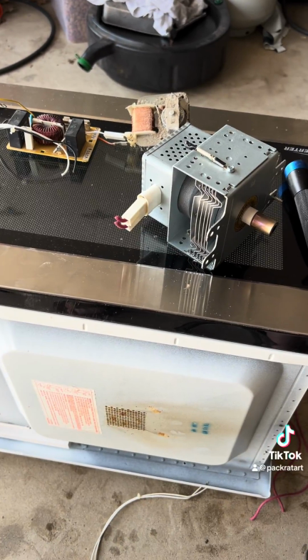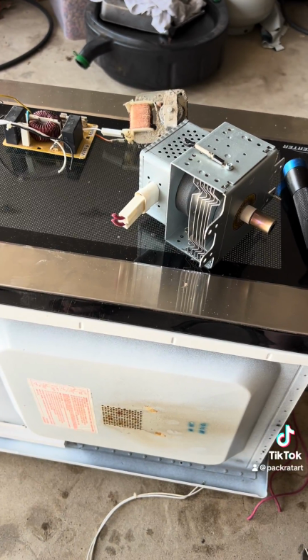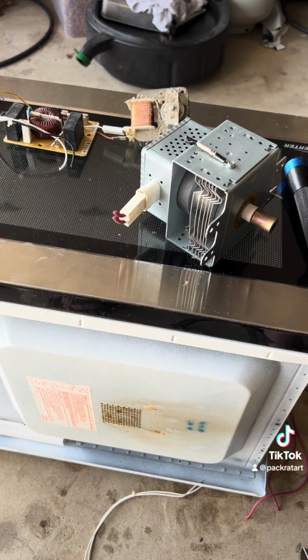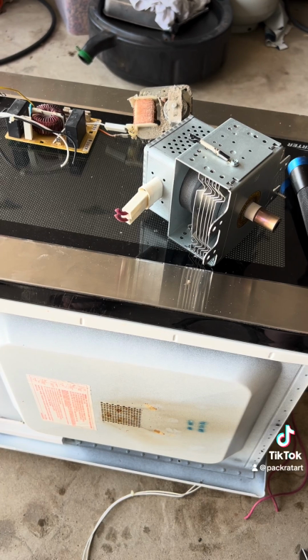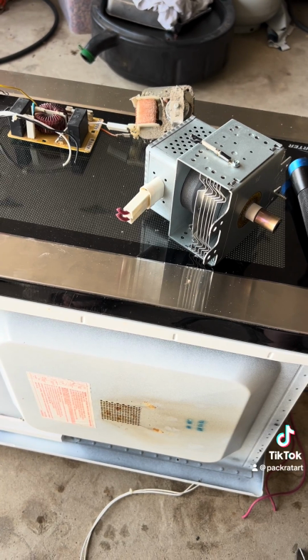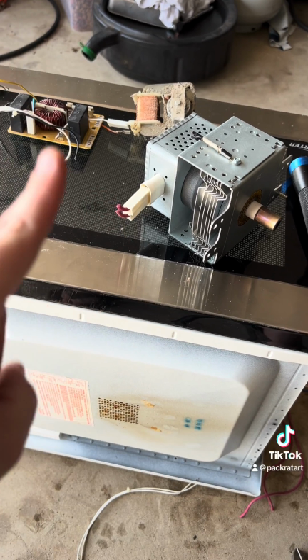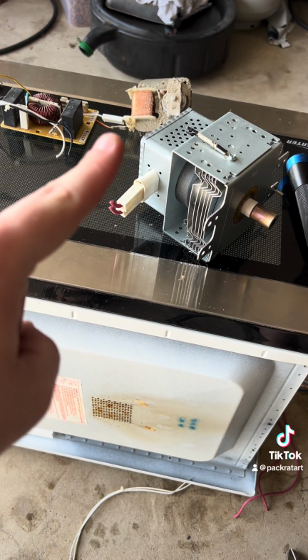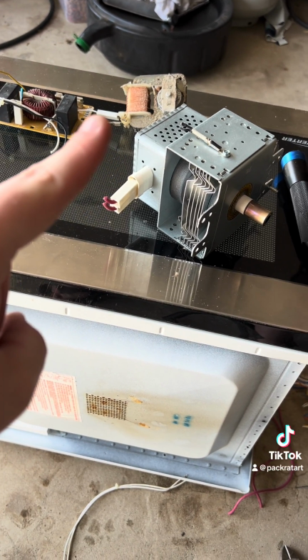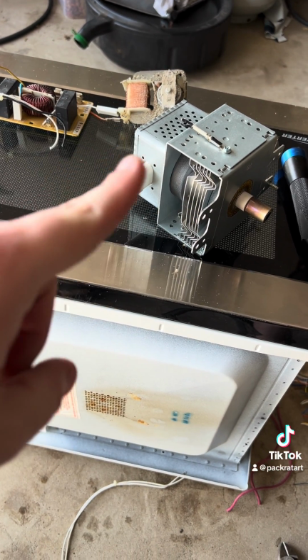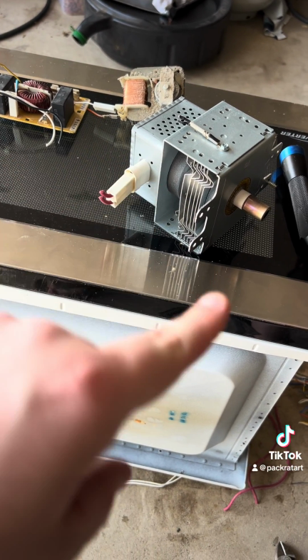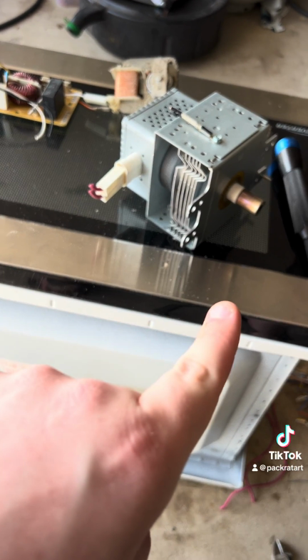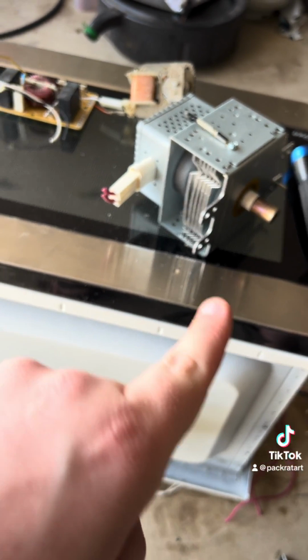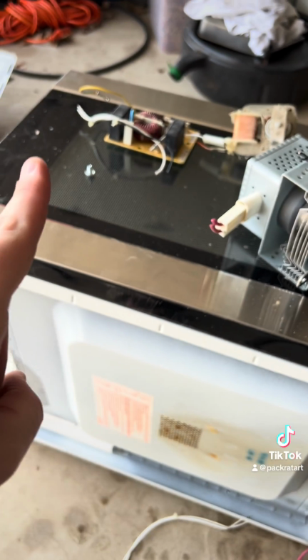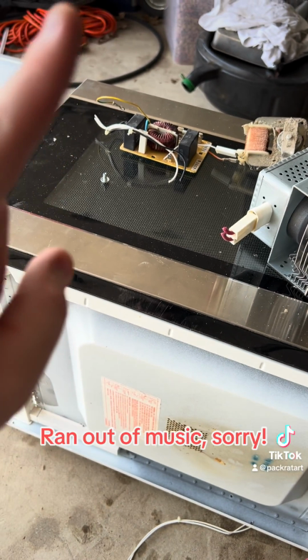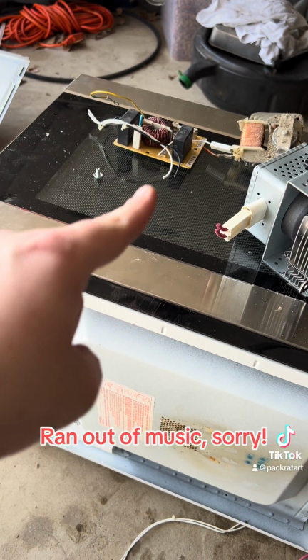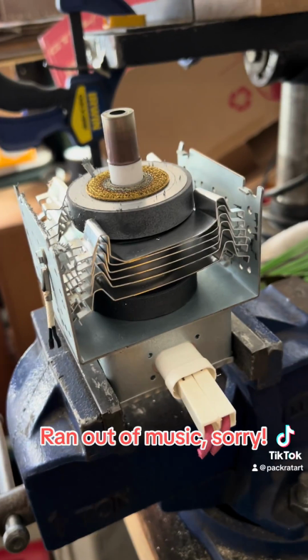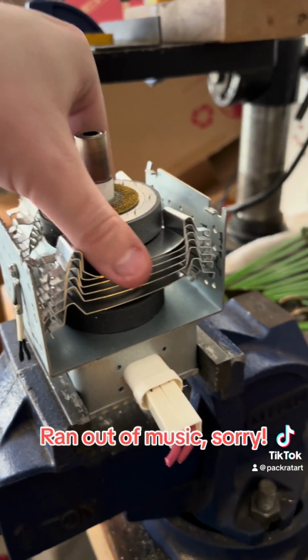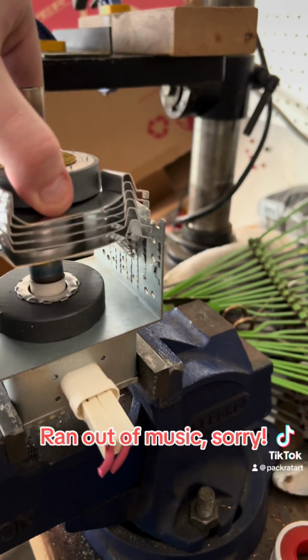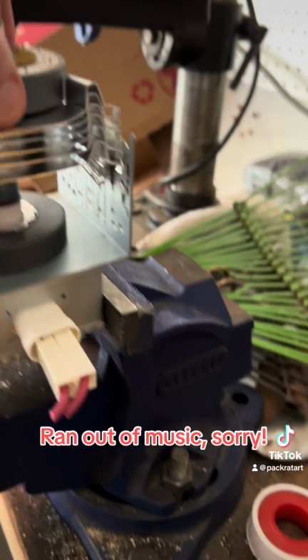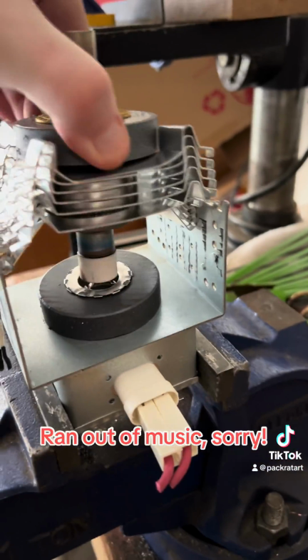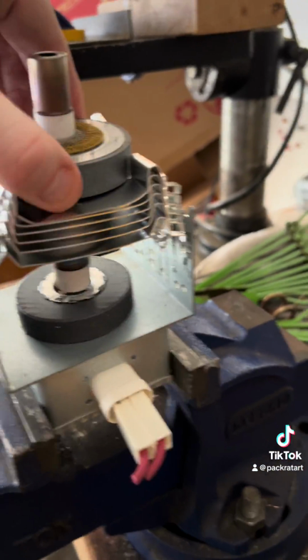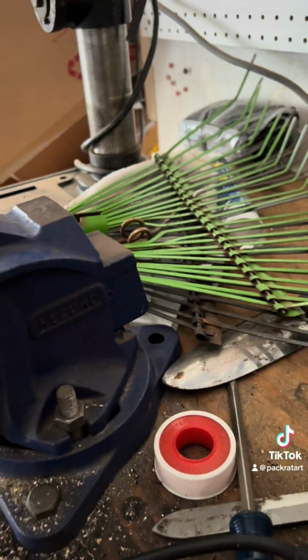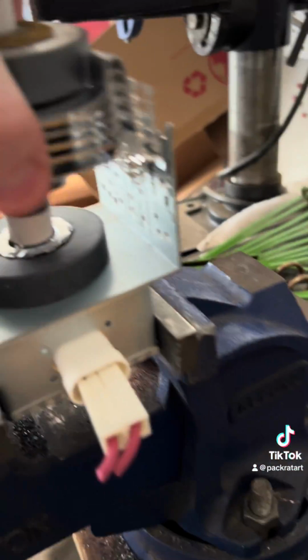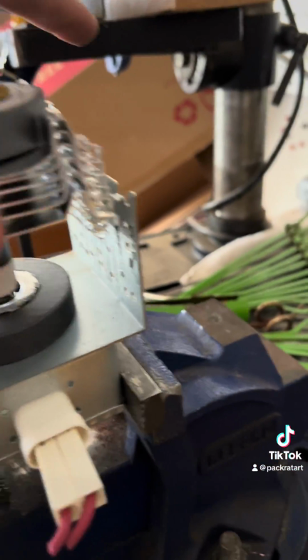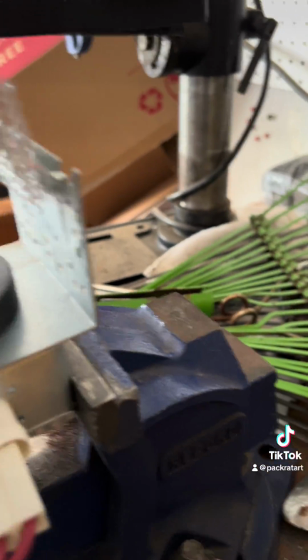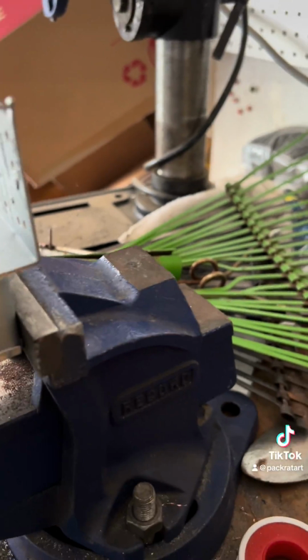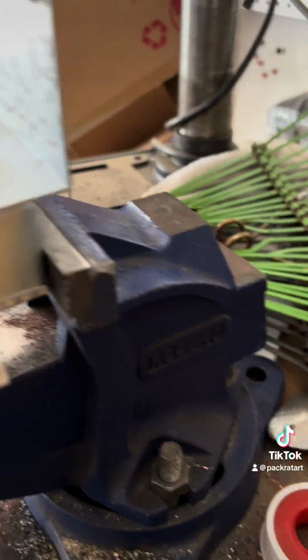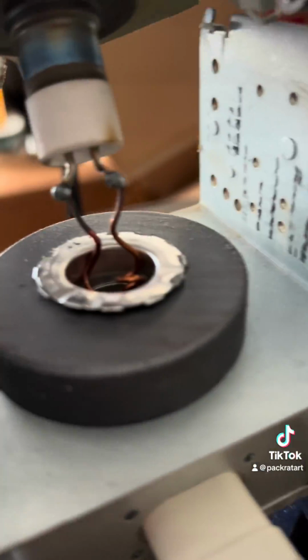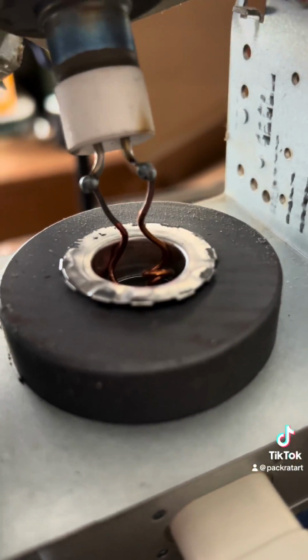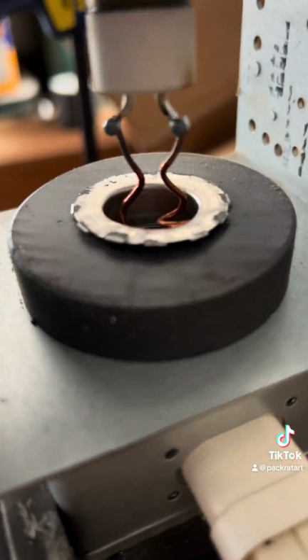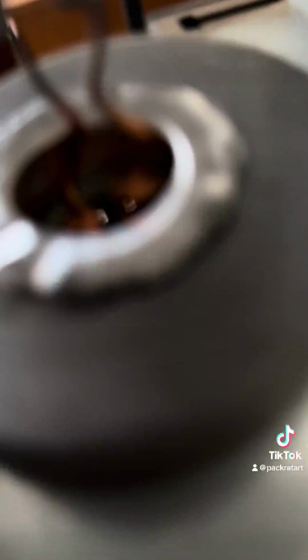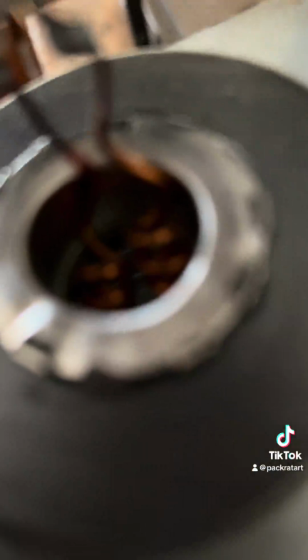So far, we have a motor, the wiring, the magnetron, and another wiring over there to the left. Here, I'm taking the magnets off the magnetron and uncovering the copper wire underneath.